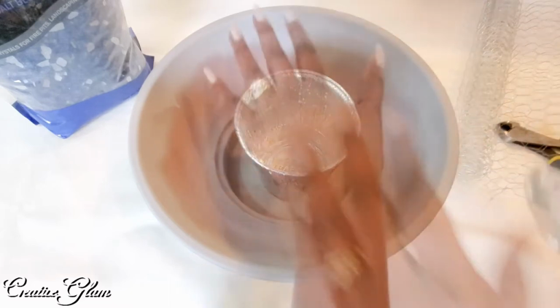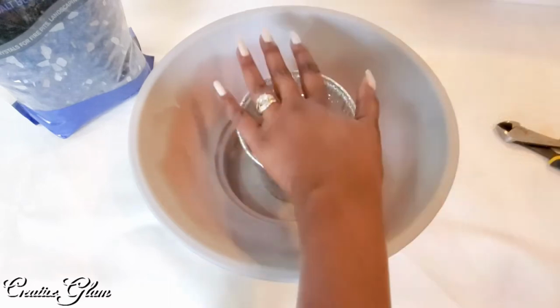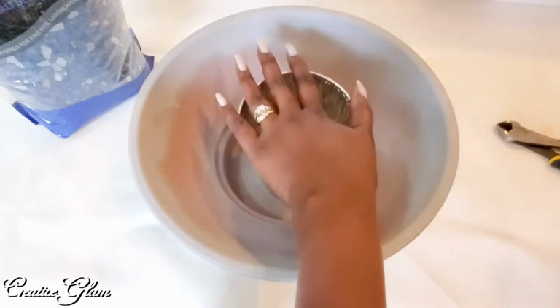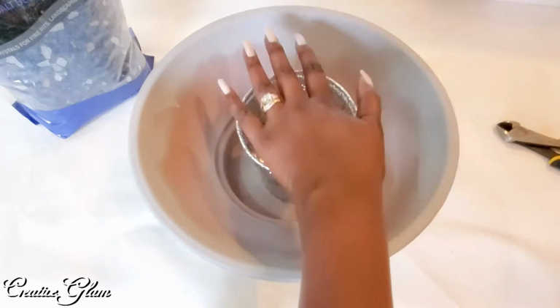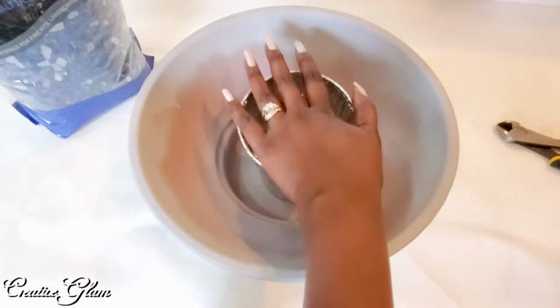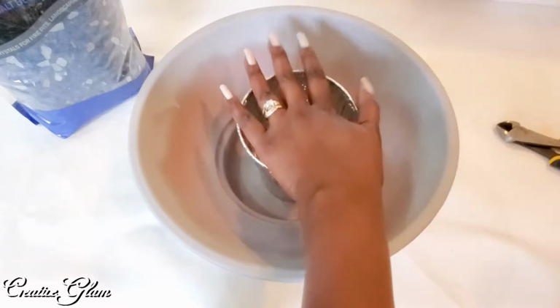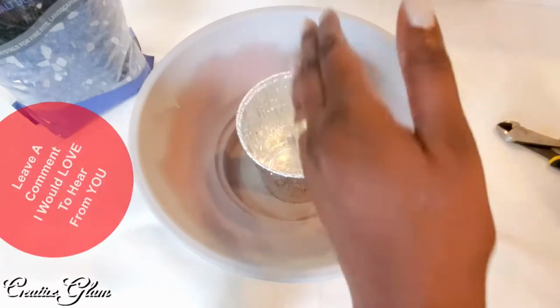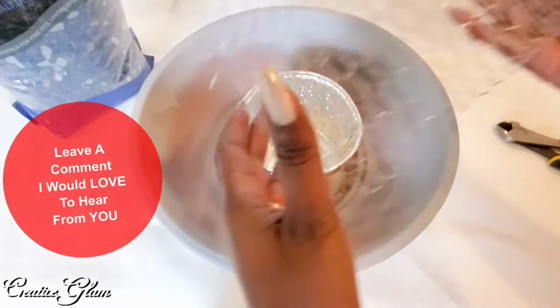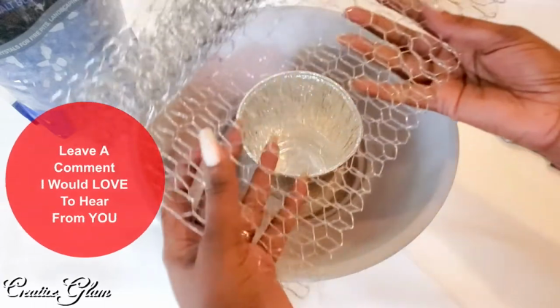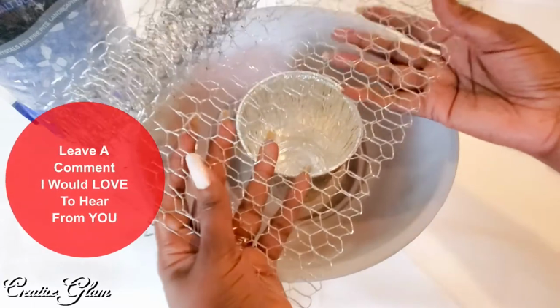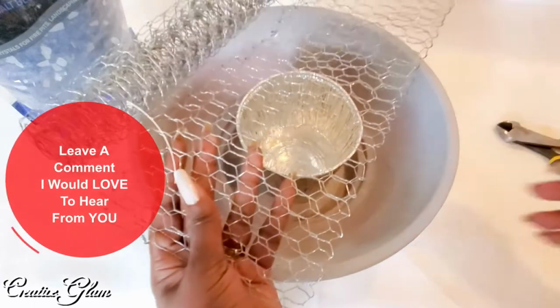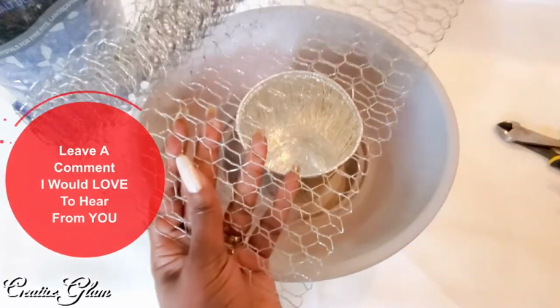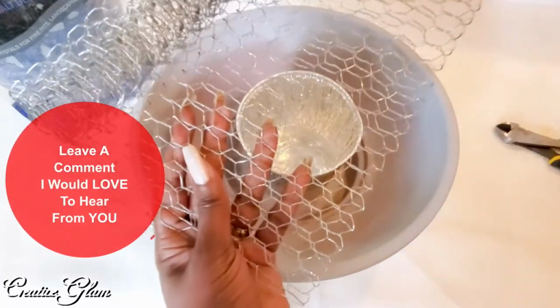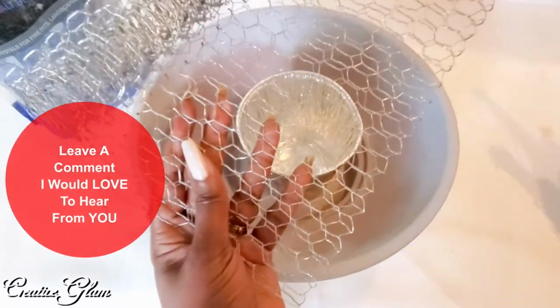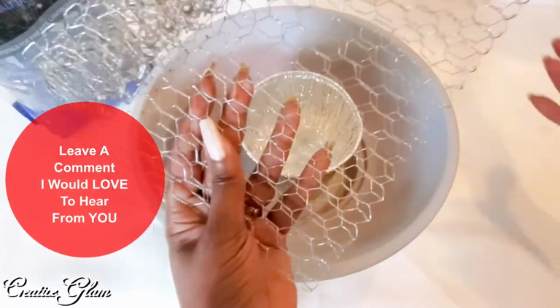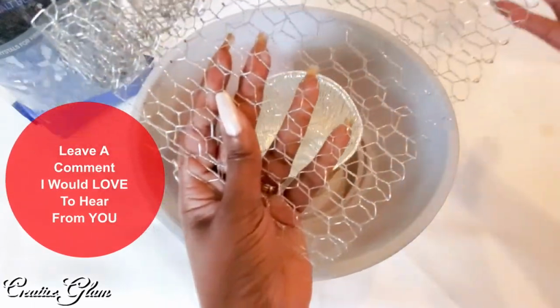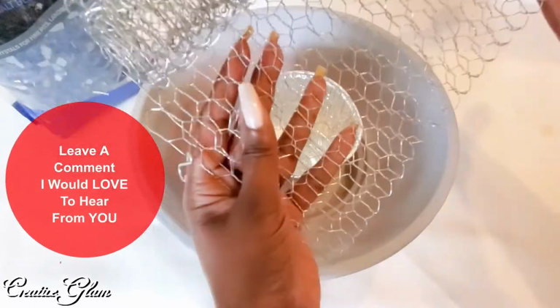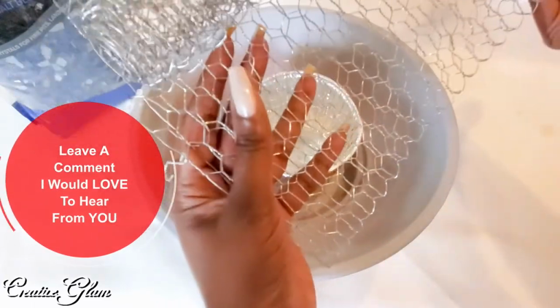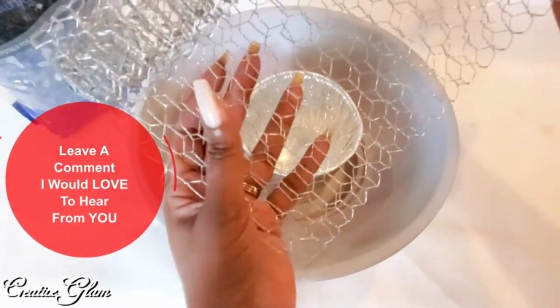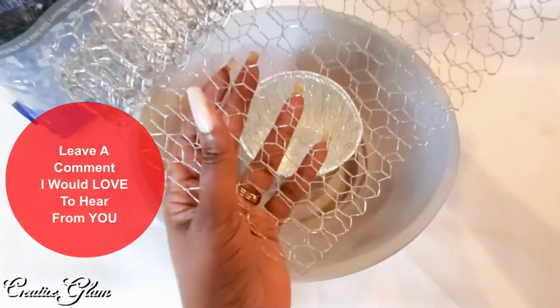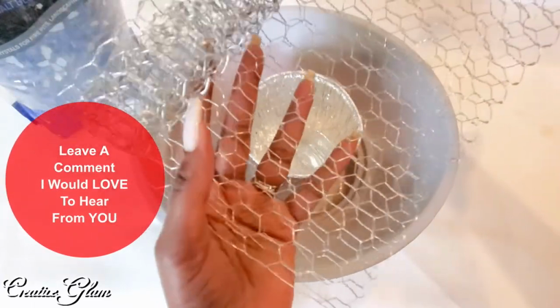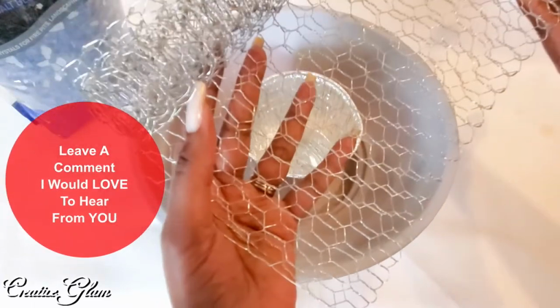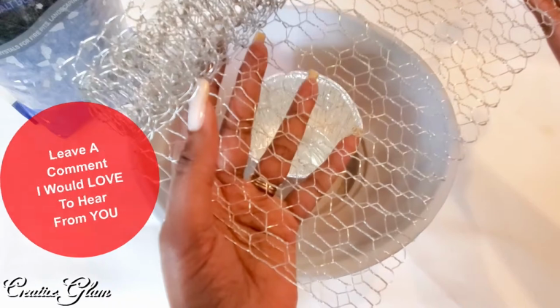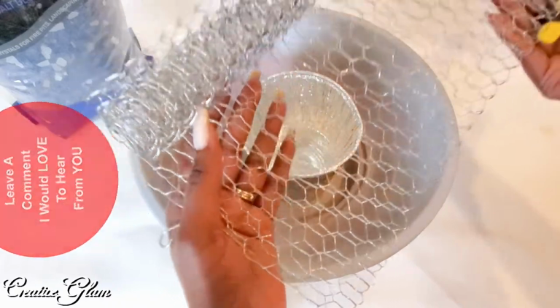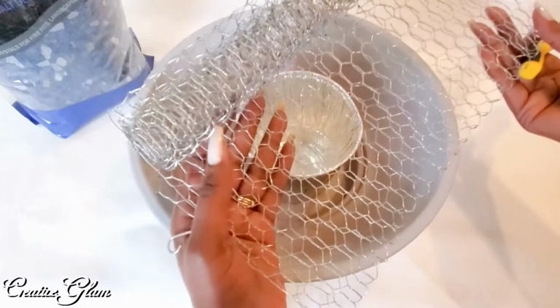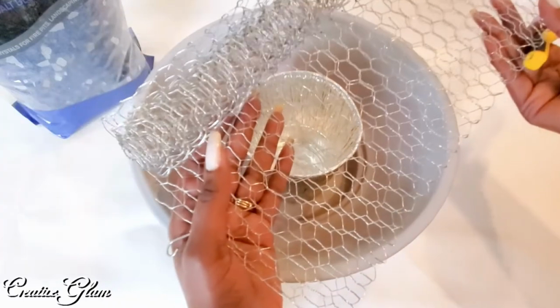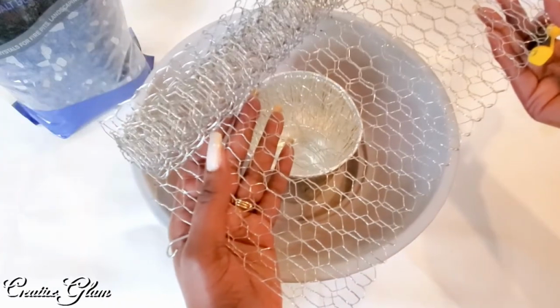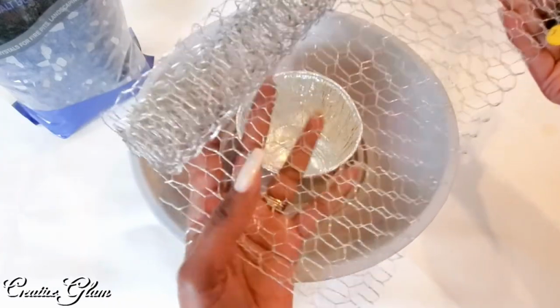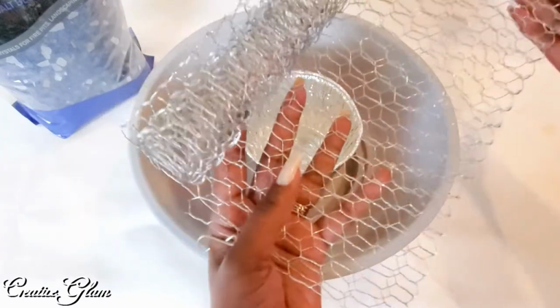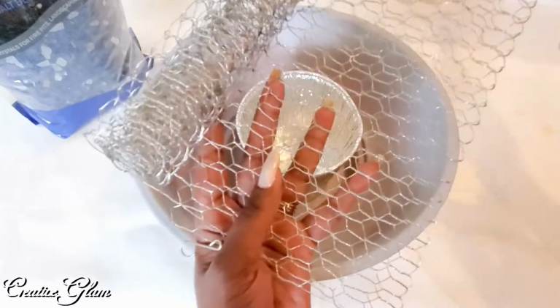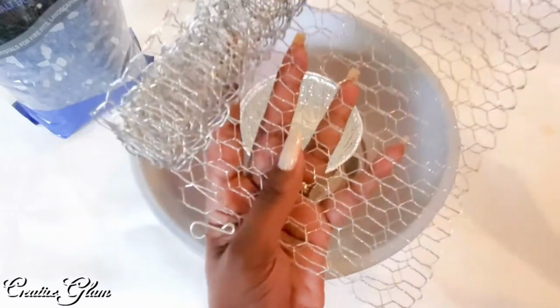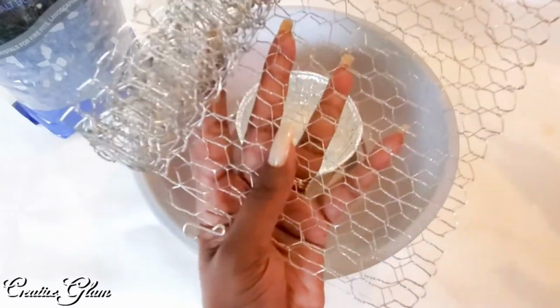To keep the rocks from falling into the bucket, I'm going to cover it with a little chicken wire. I got this chicken wire at Michael's and I believe it was $2.99 for this roll.